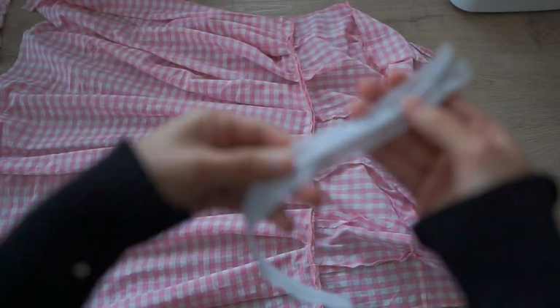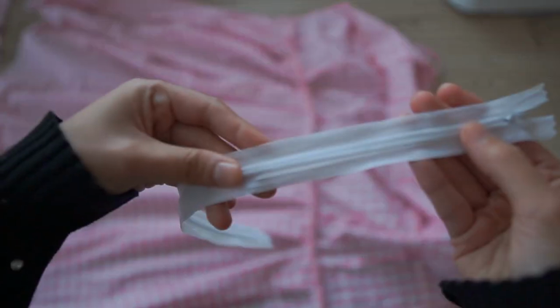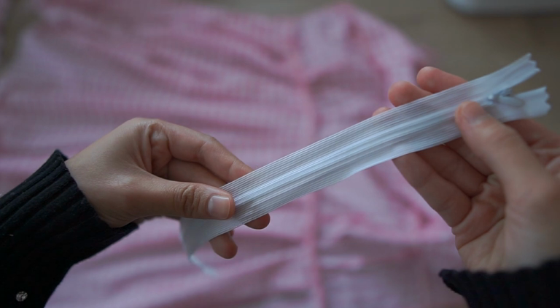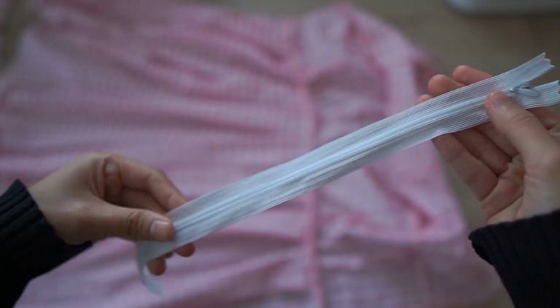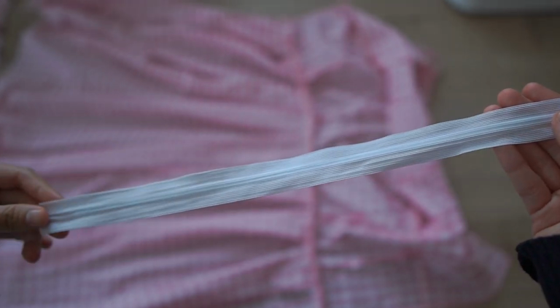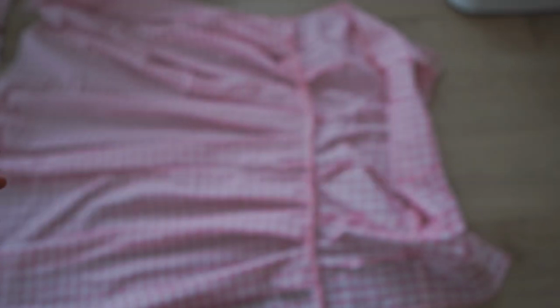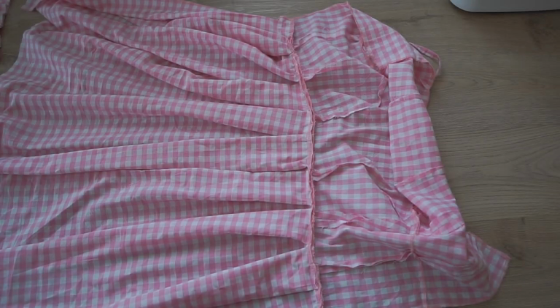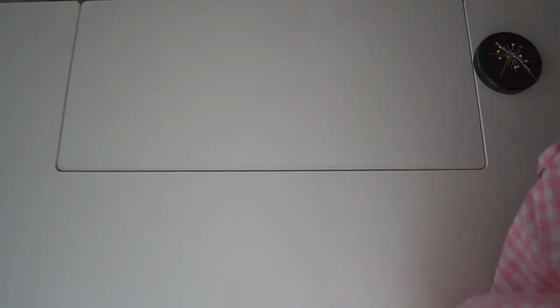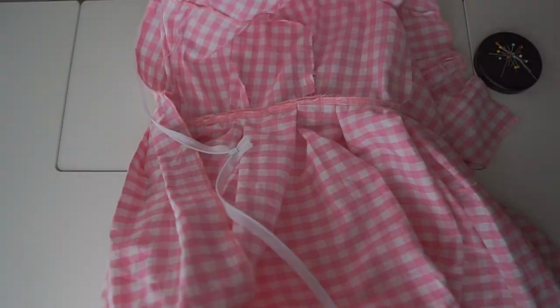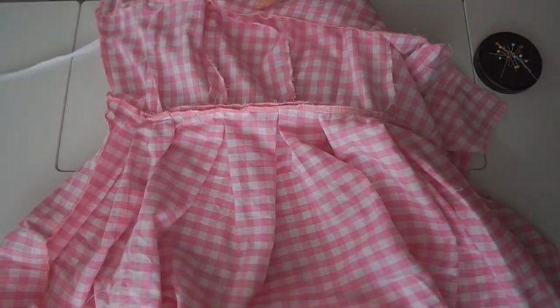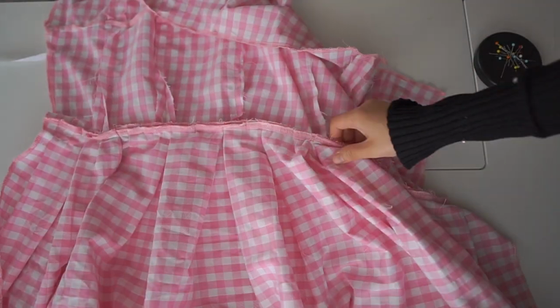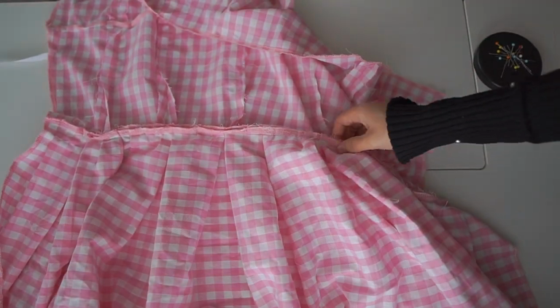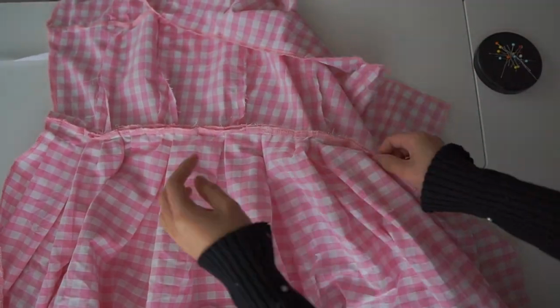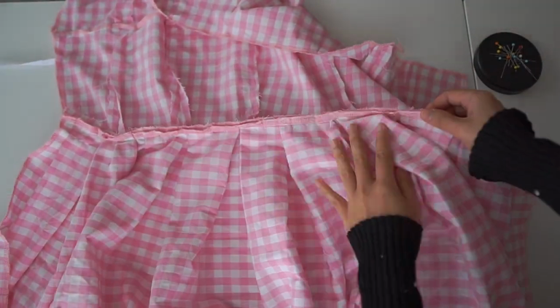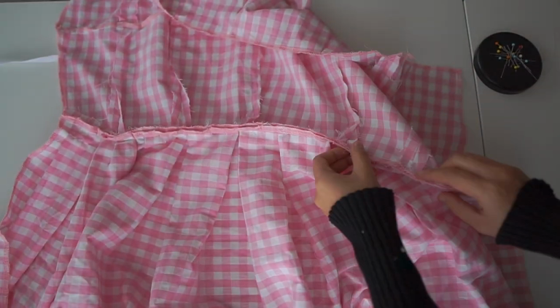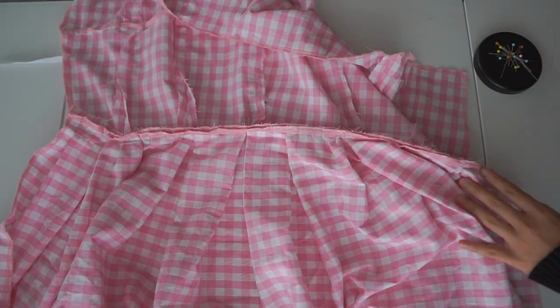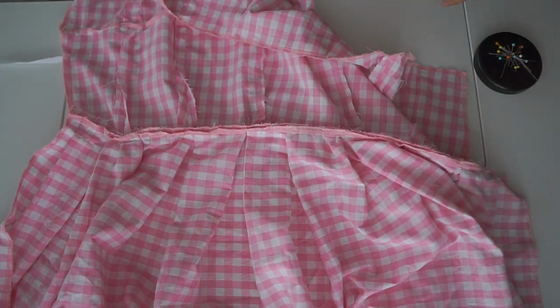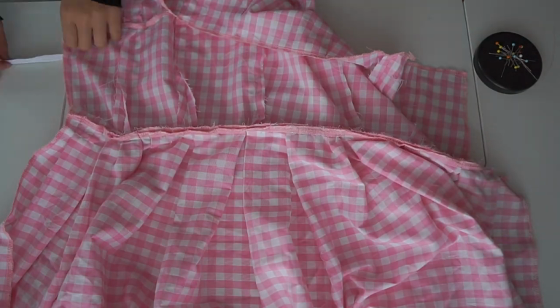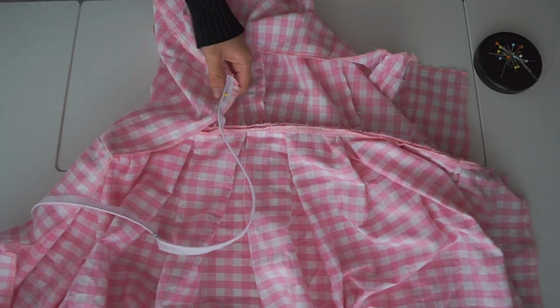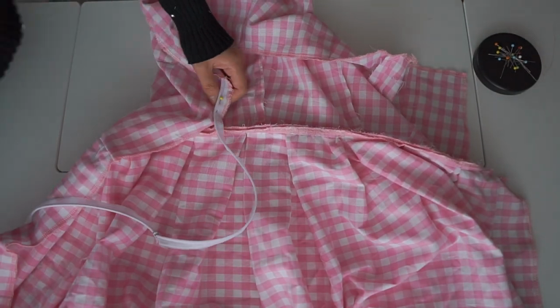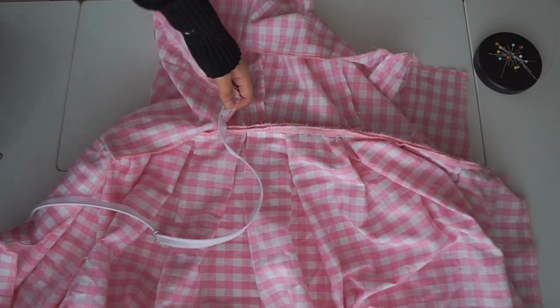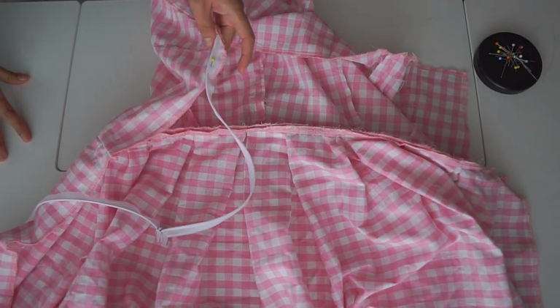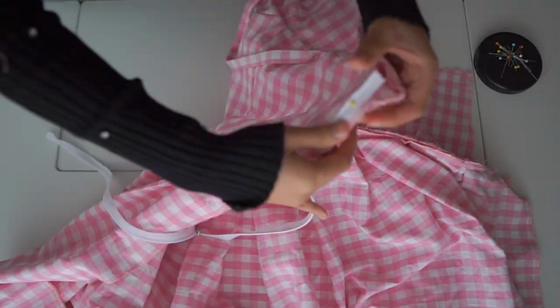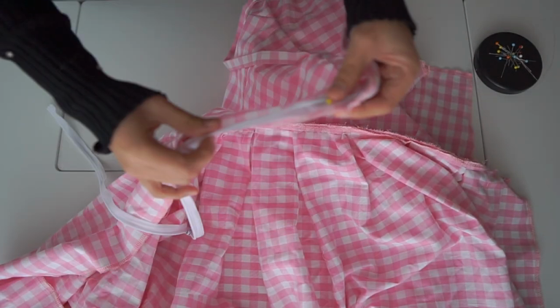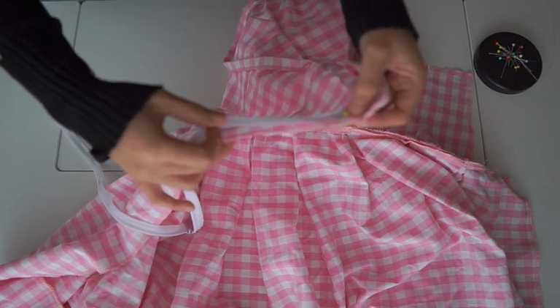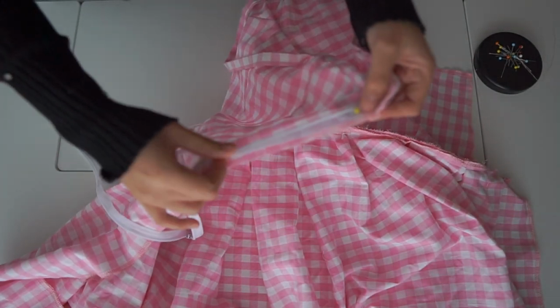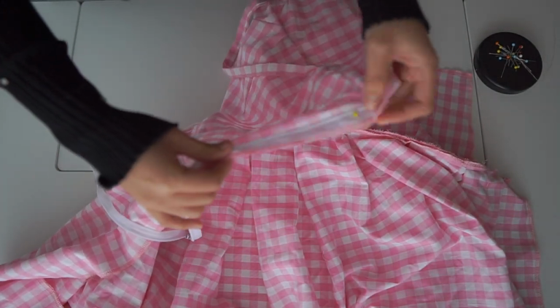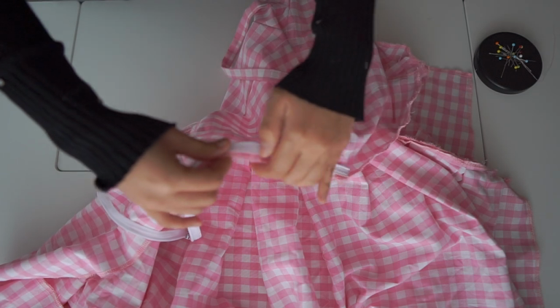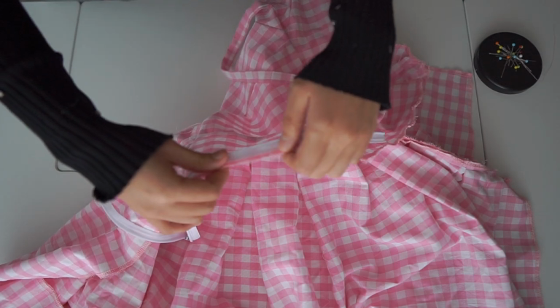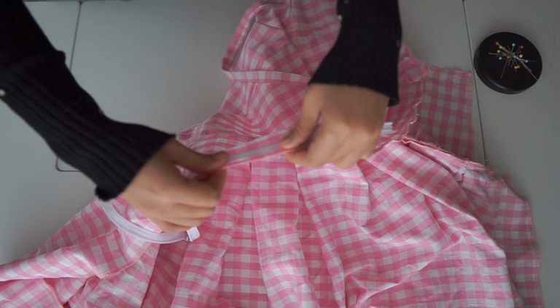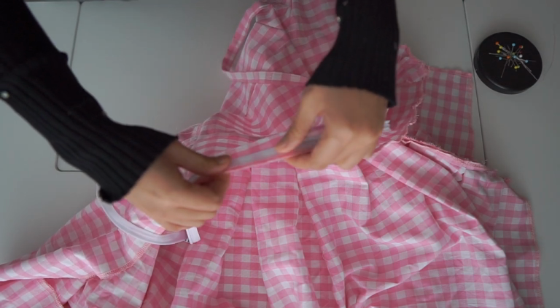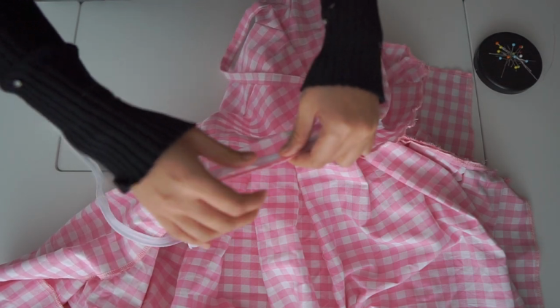Now it's time for the zipper. First I only sew the zipper on the bodice like this — pin, pin, pin.